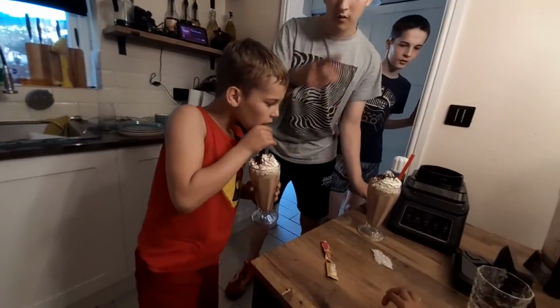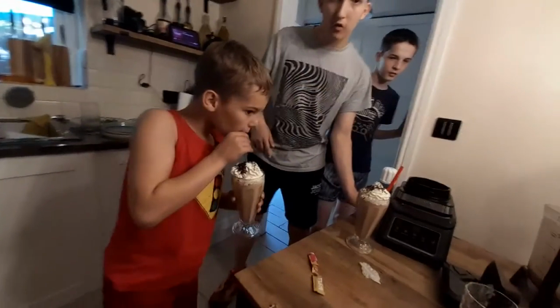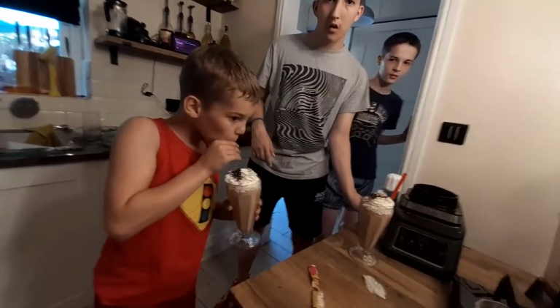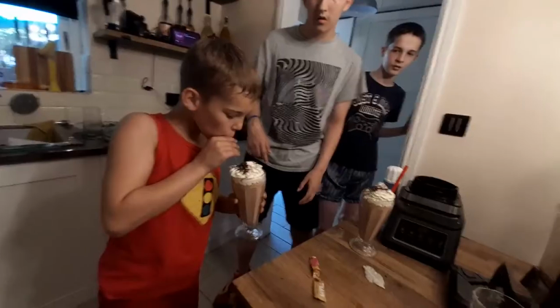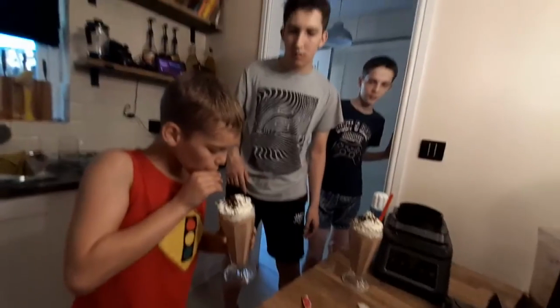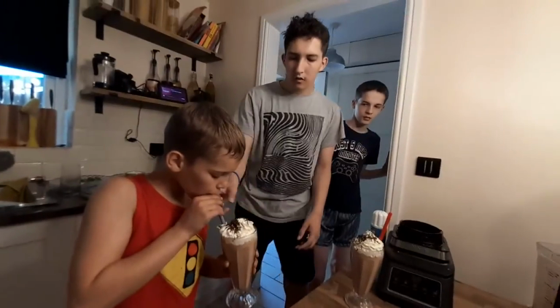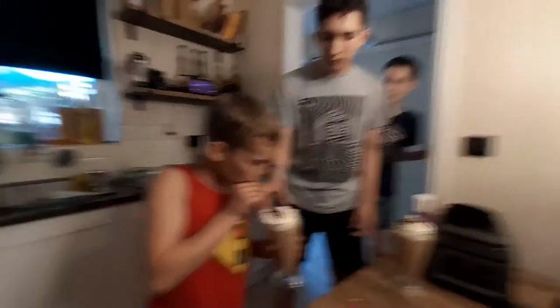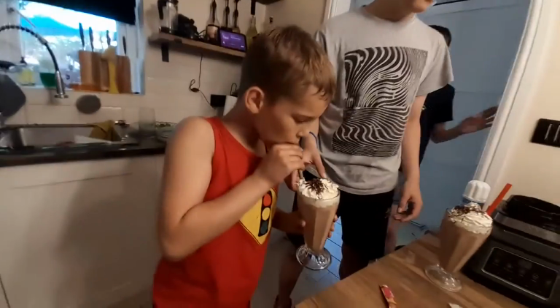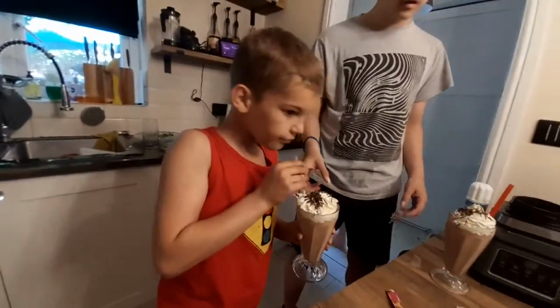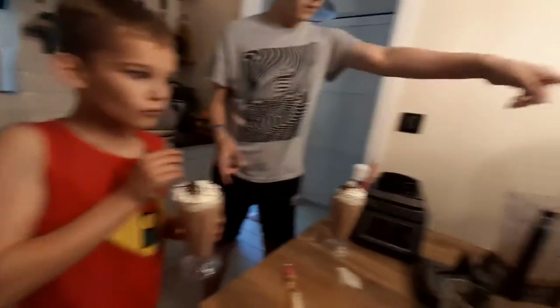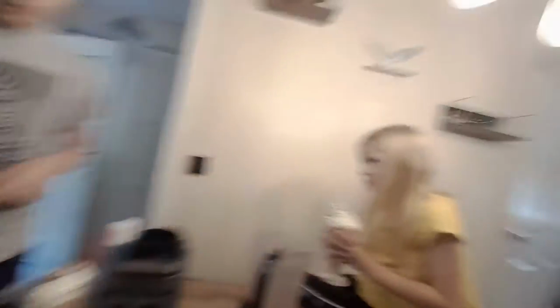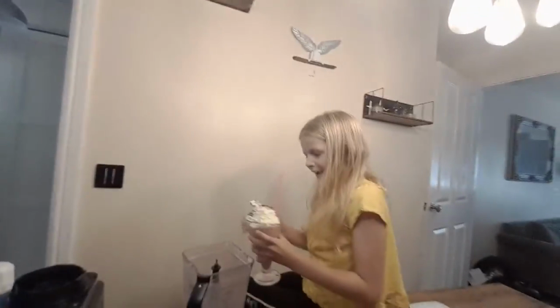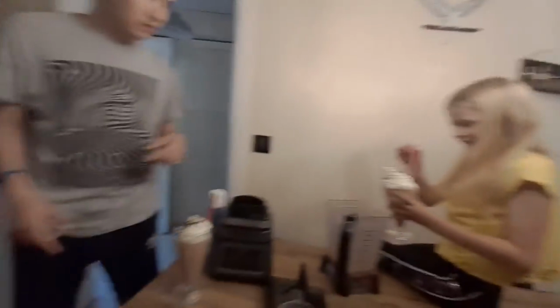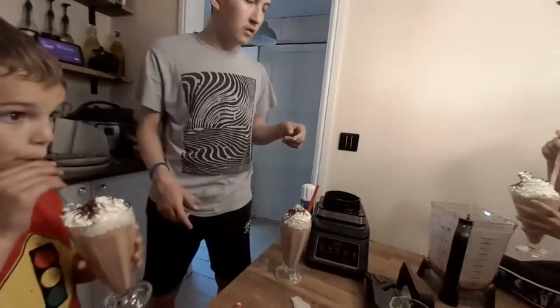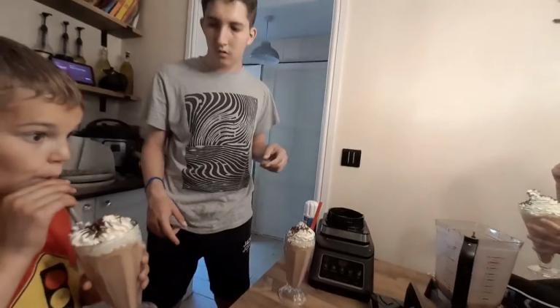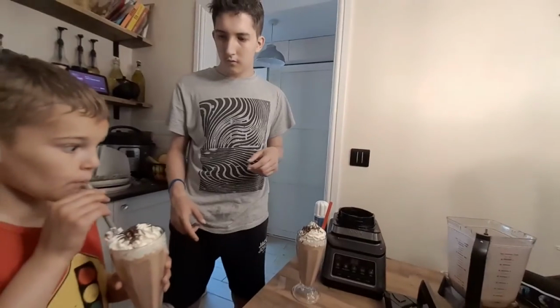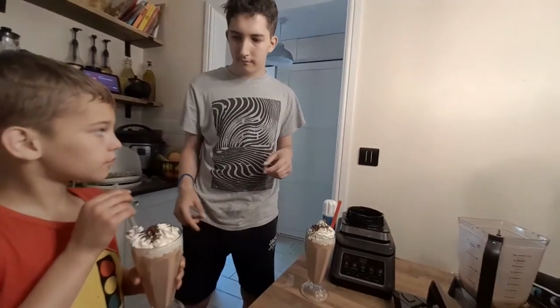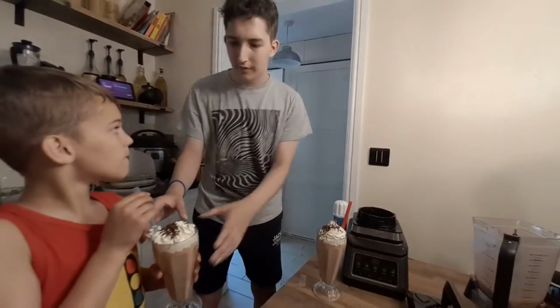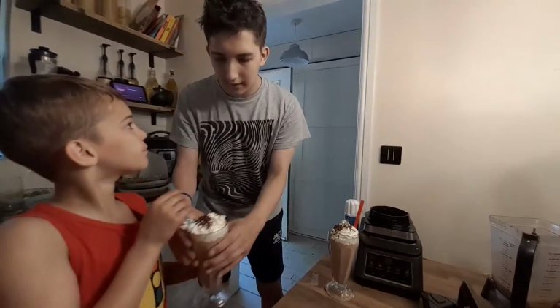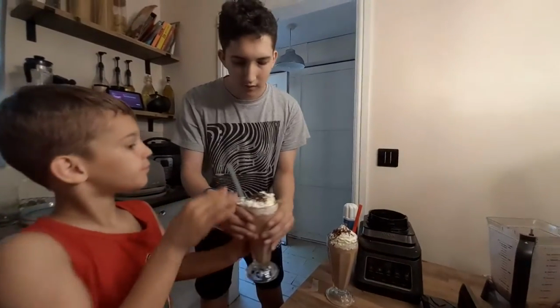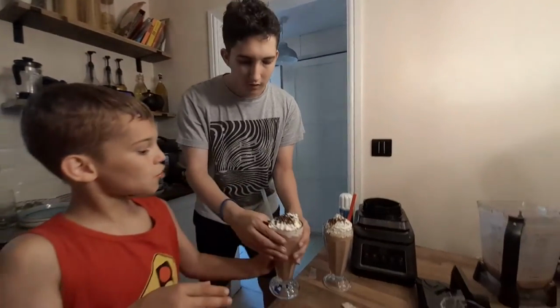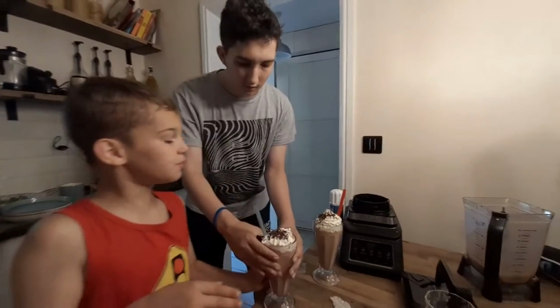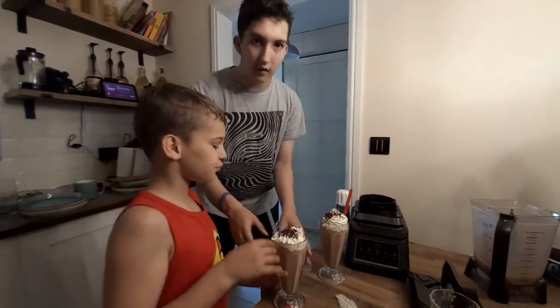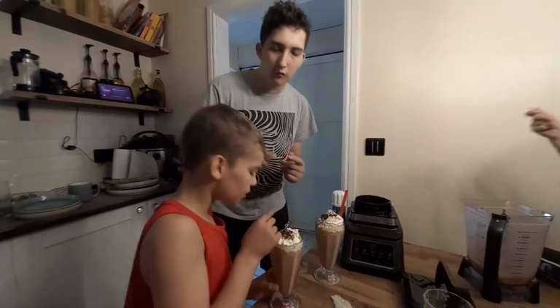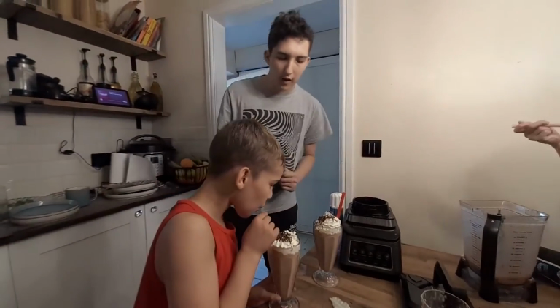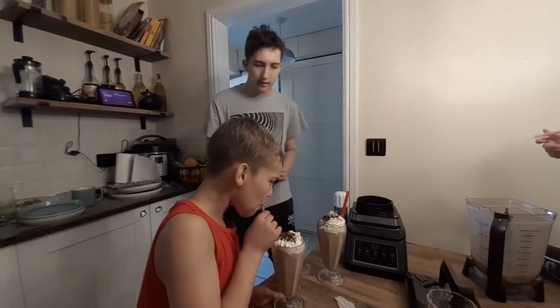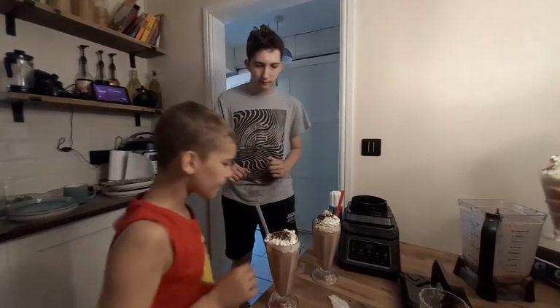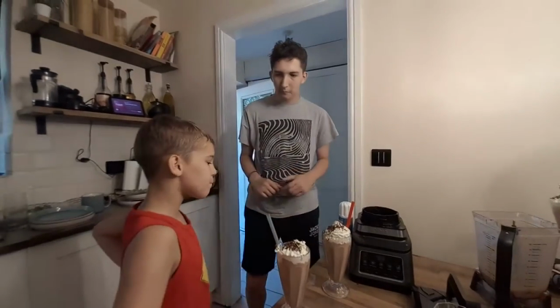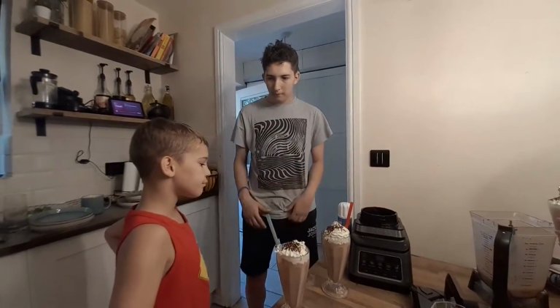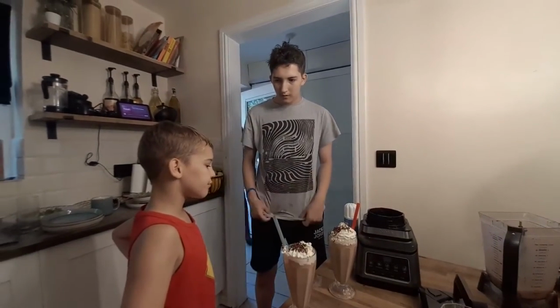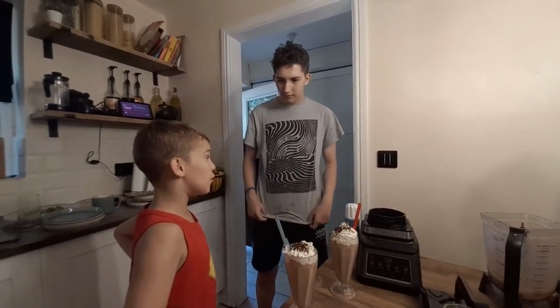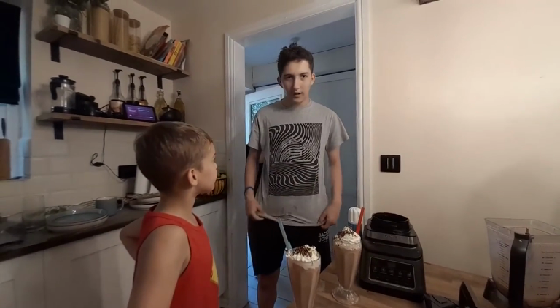It's good. I can't even taste it. It's good. Is it? Sweet. Give it a taste test — one out of ten. I love it. I'm good.